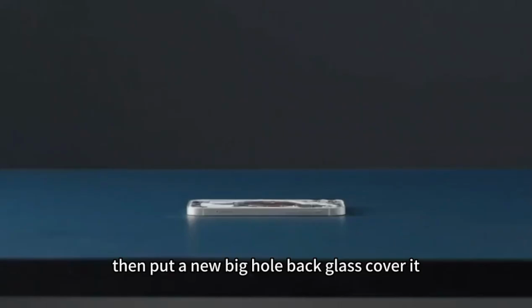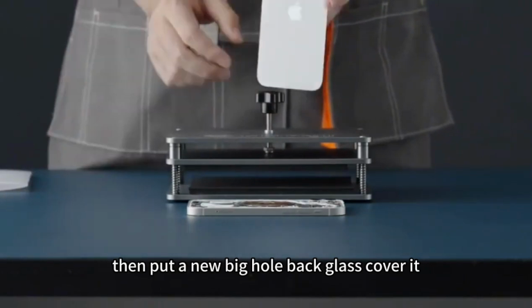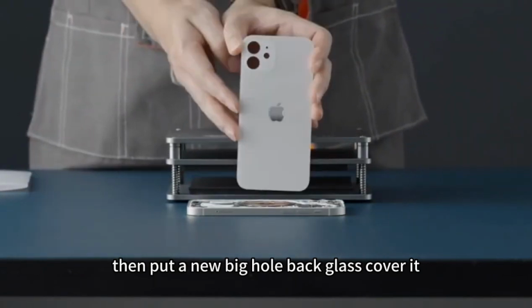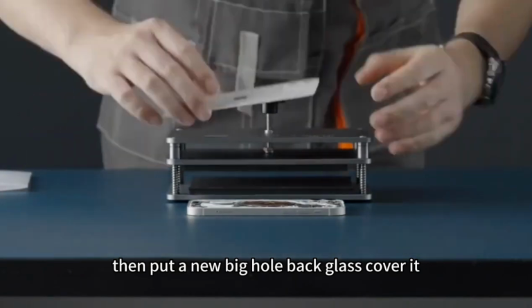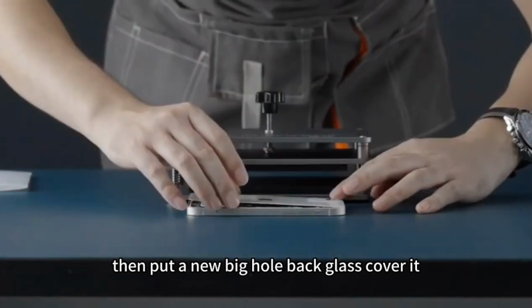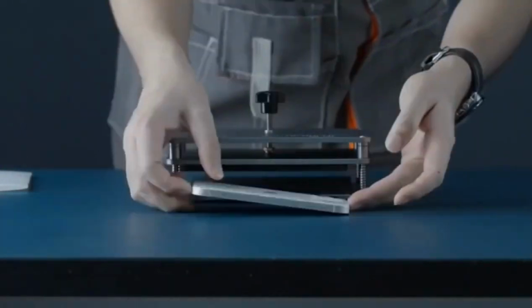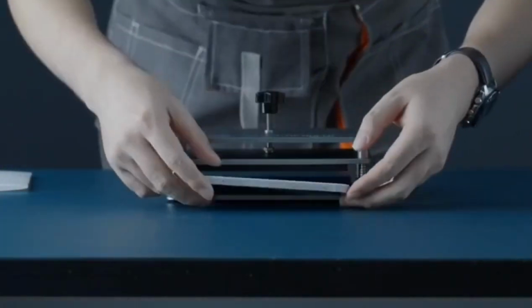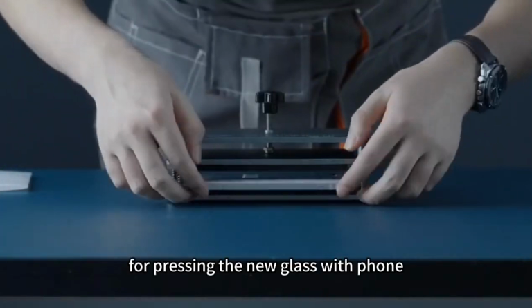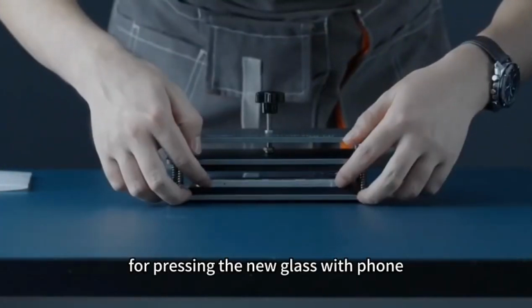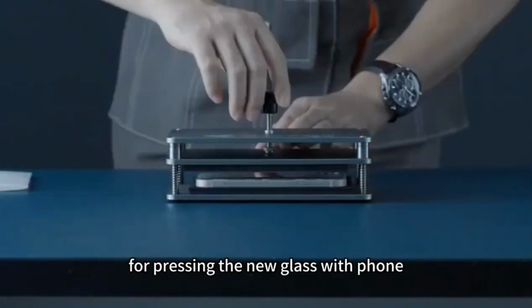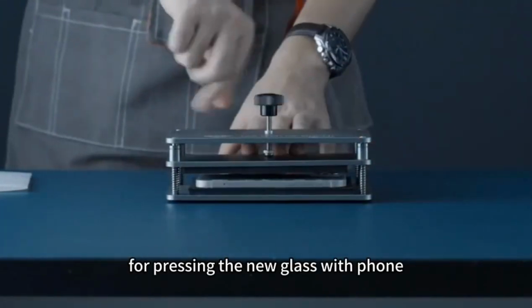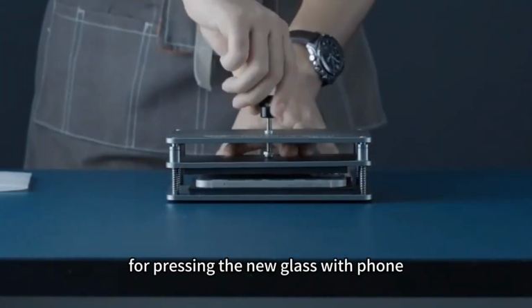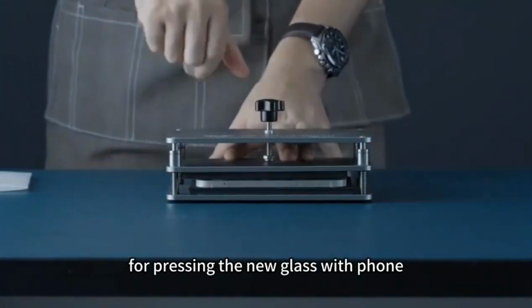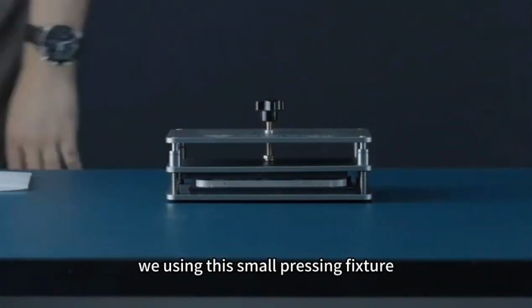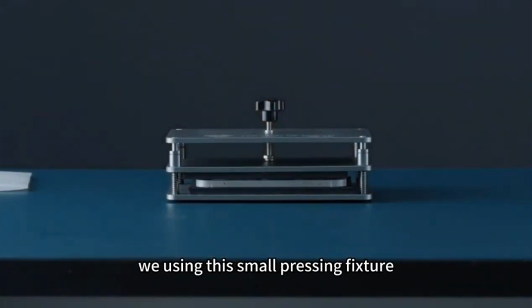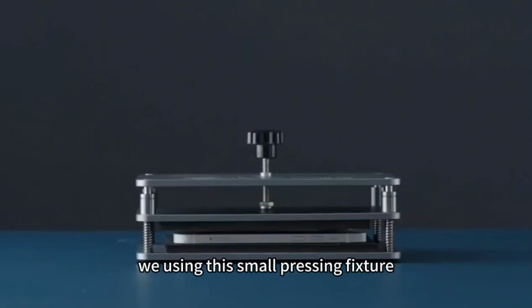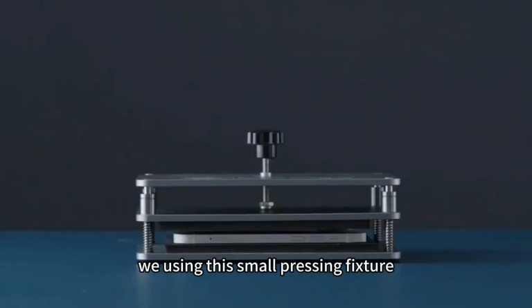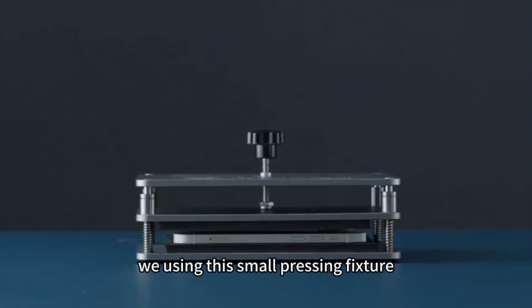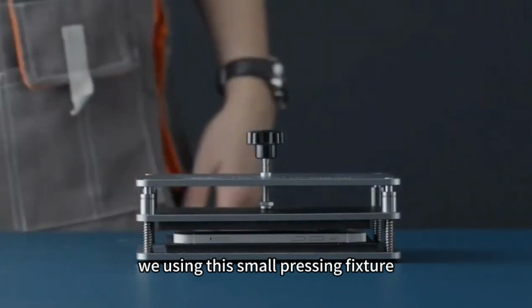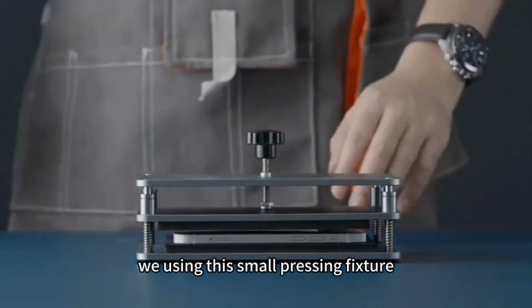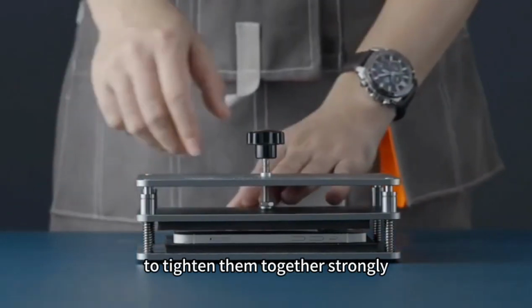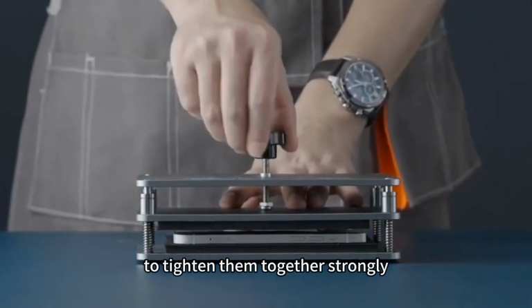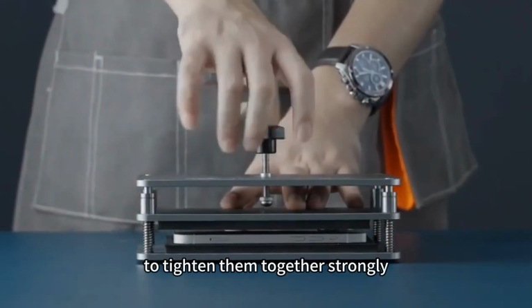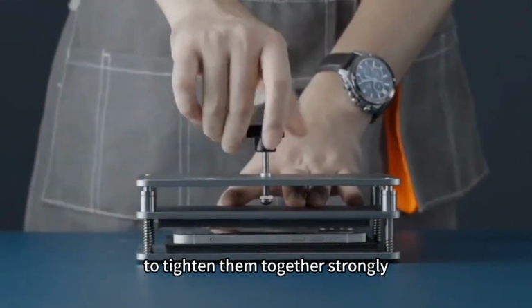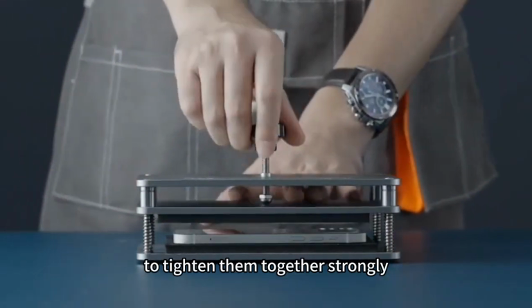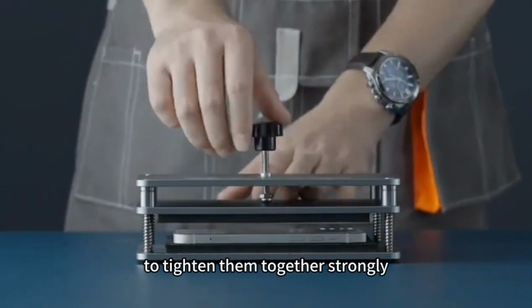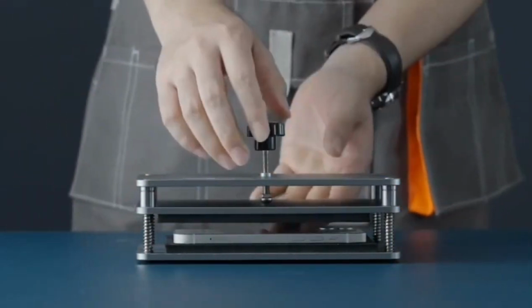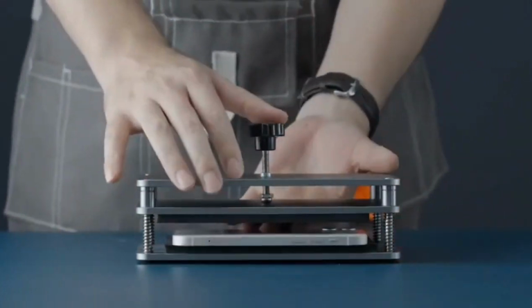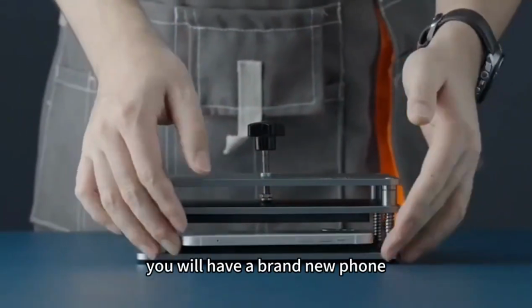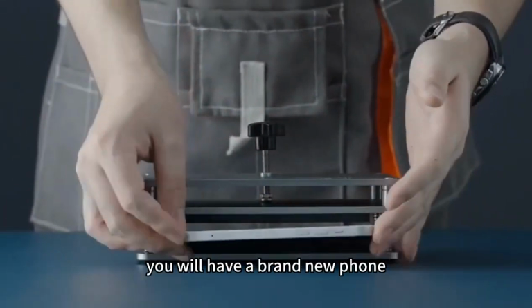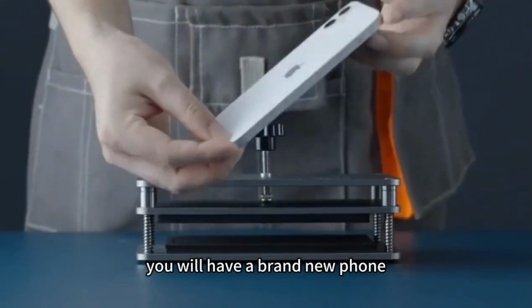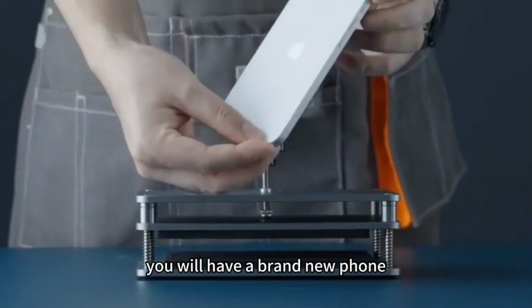Then put on a new back glass cover. For pressing the new glass onto the phone, we use the small pressing fixture to tighten them together firmly. You will have a brand new phone.